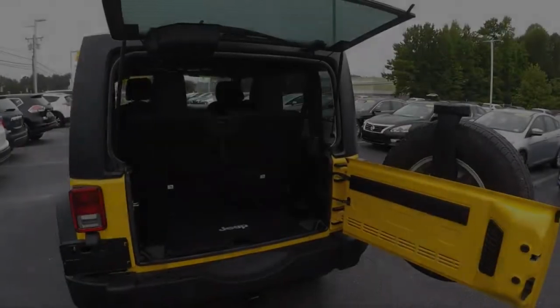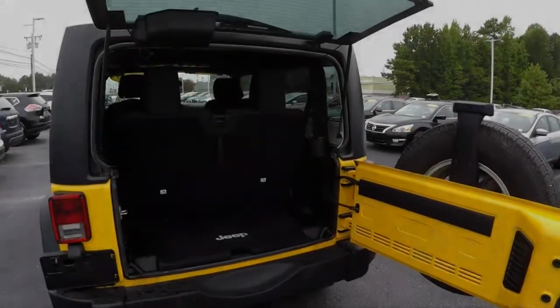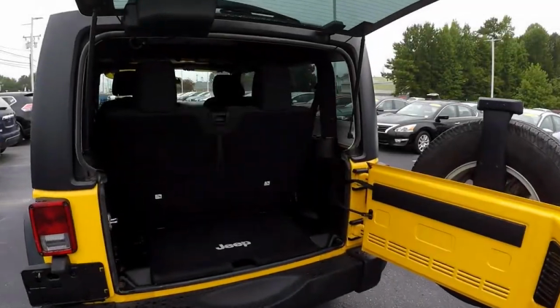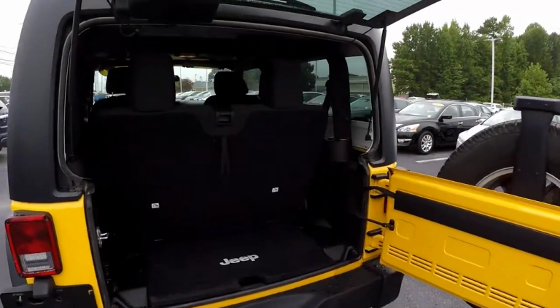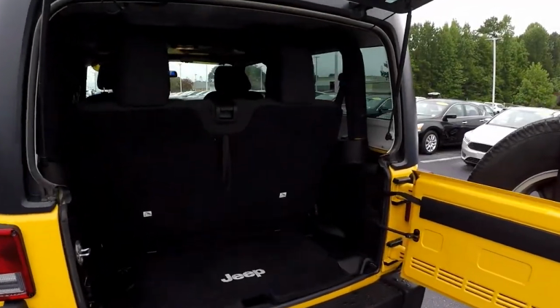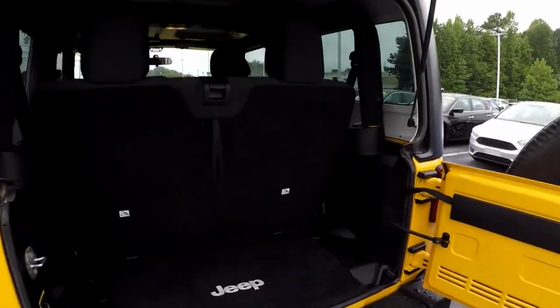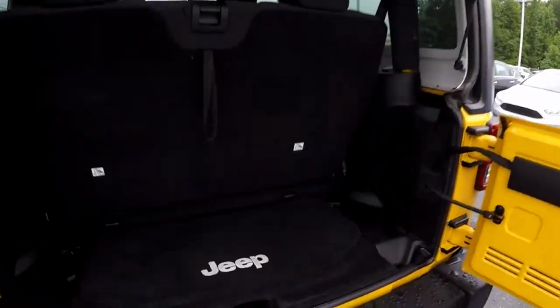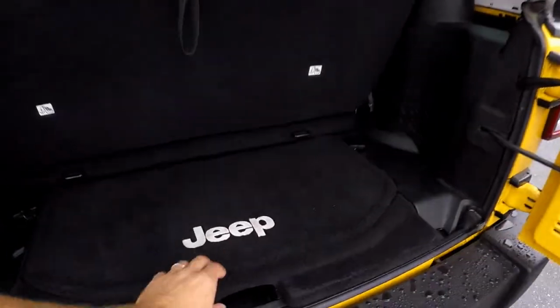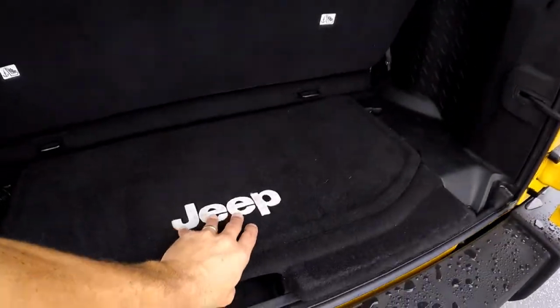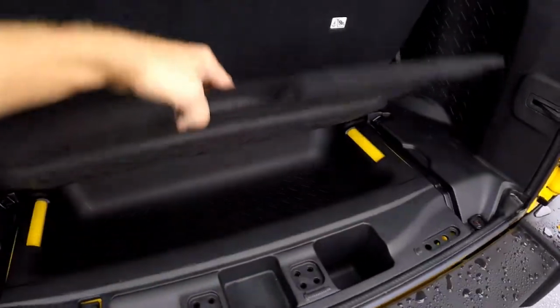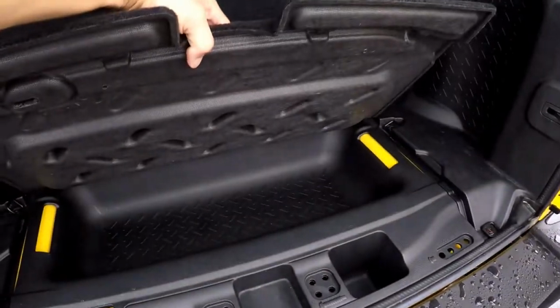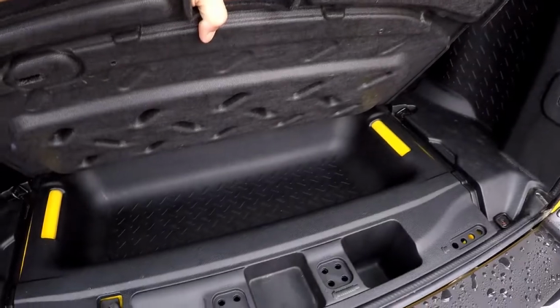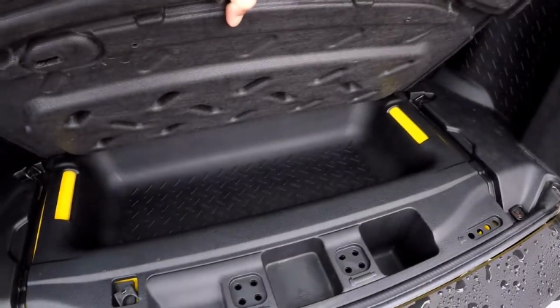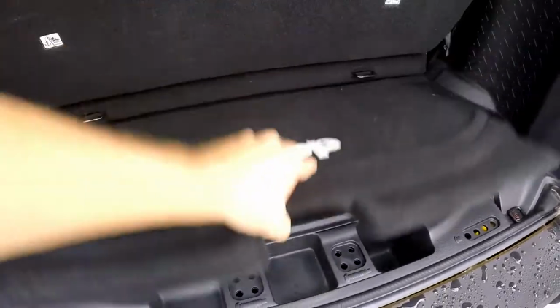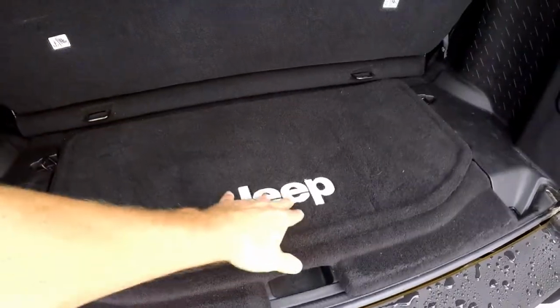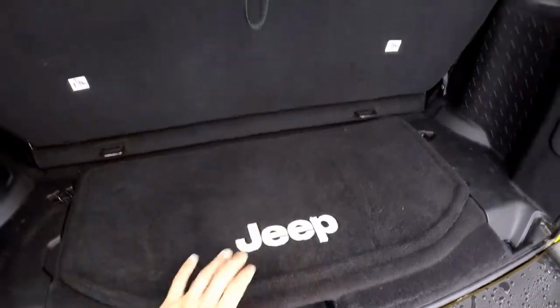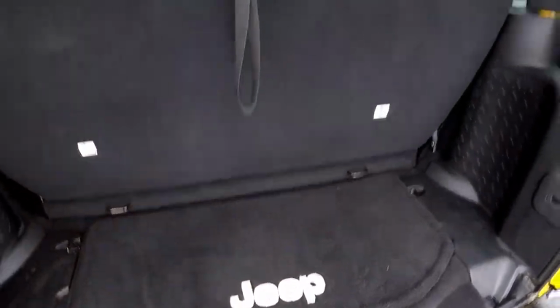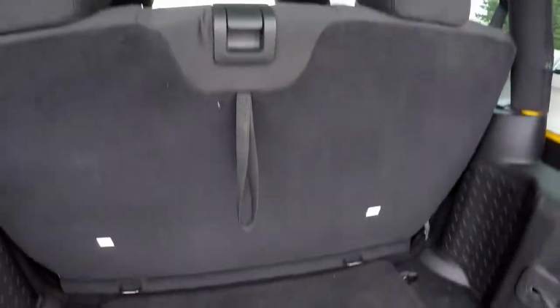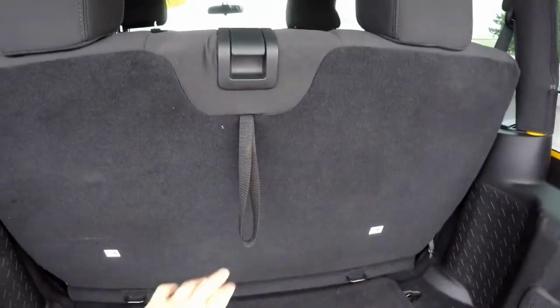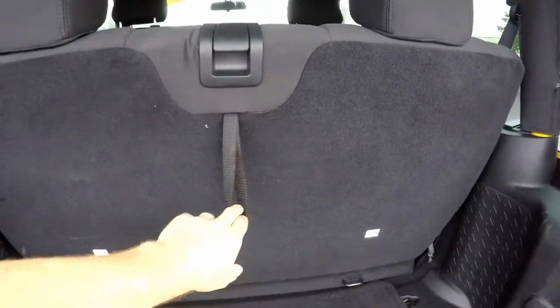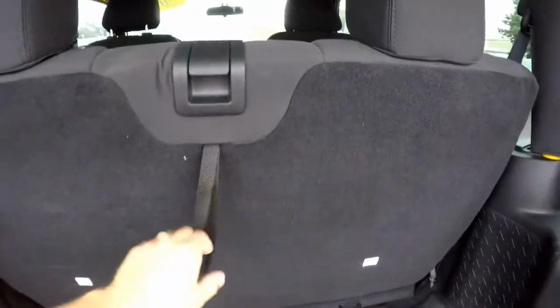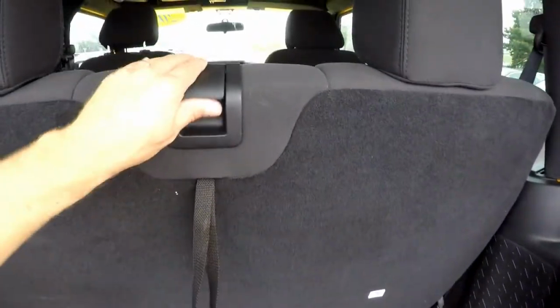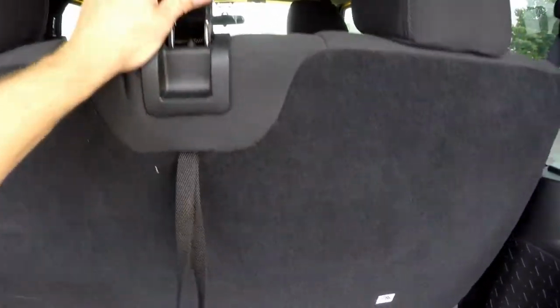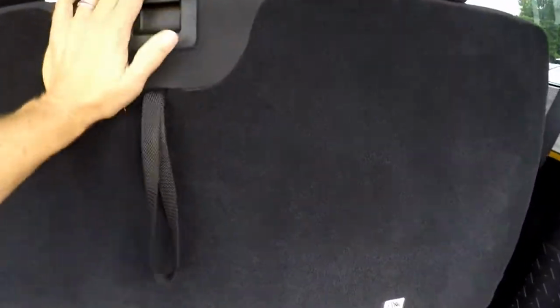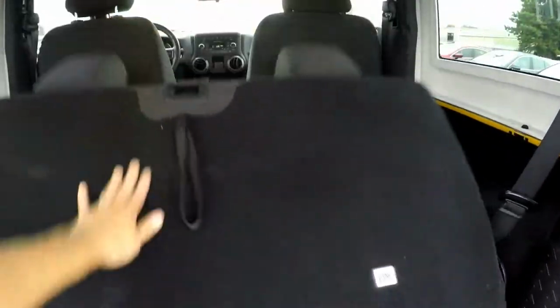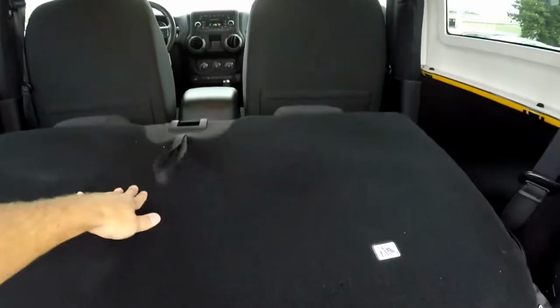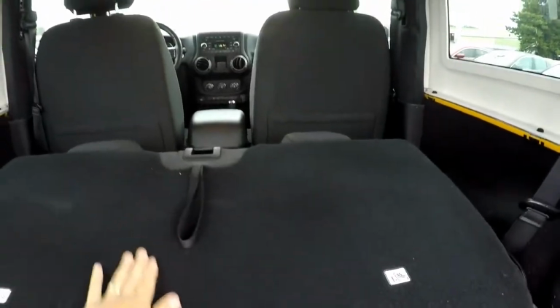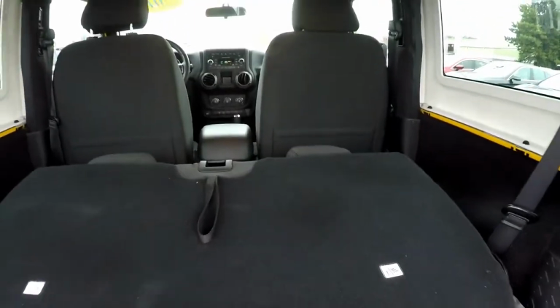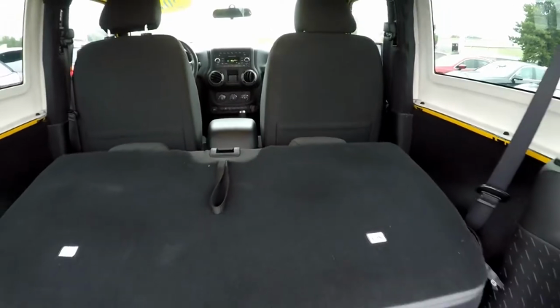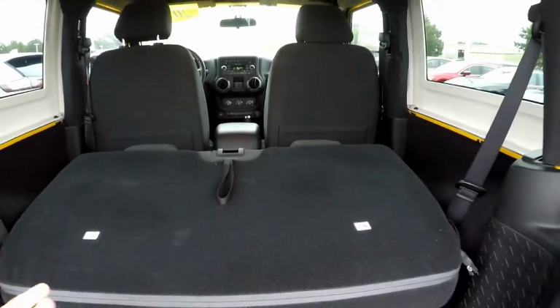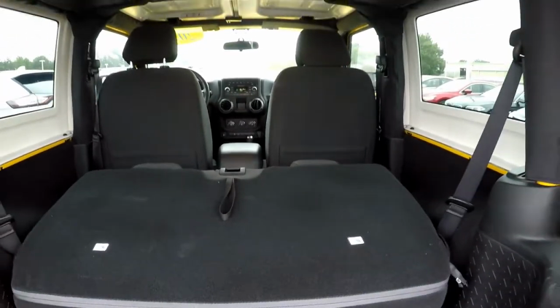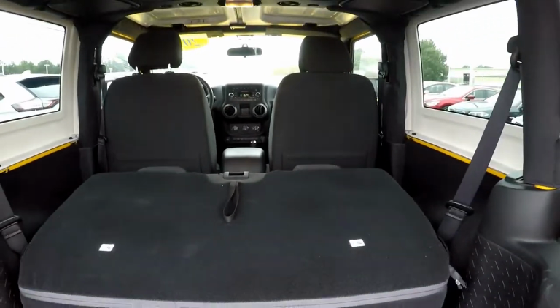Looking inside the cargo area, you've got some additional storage underneath the floor. These back seats can be laid down or removed altogether.